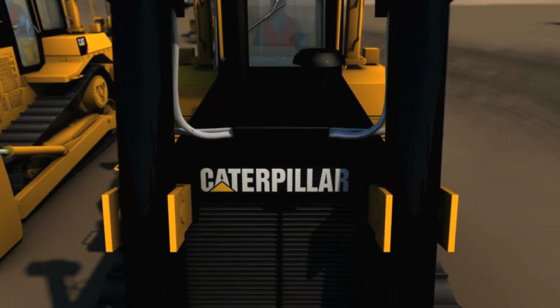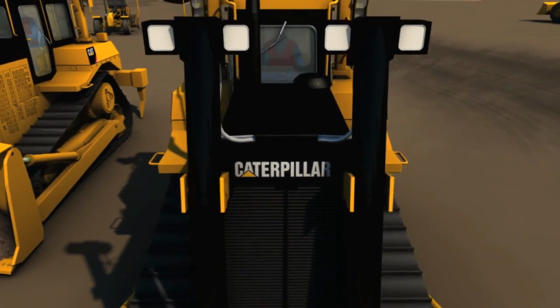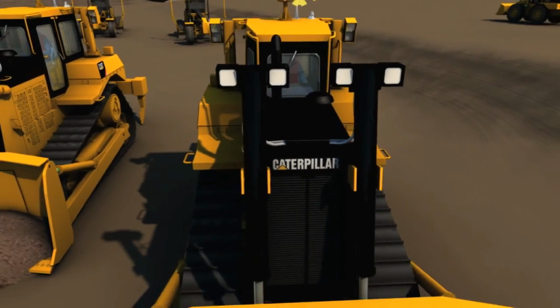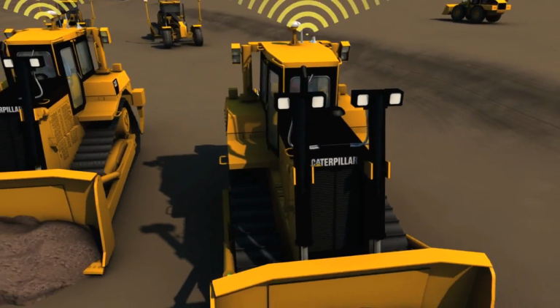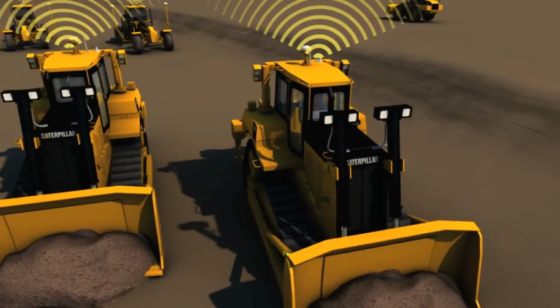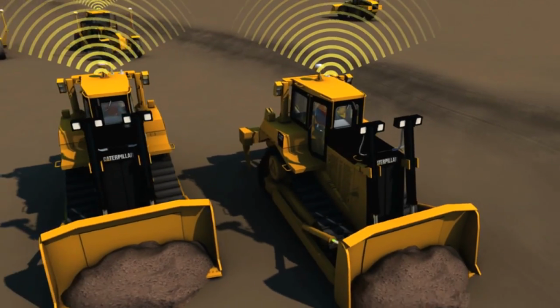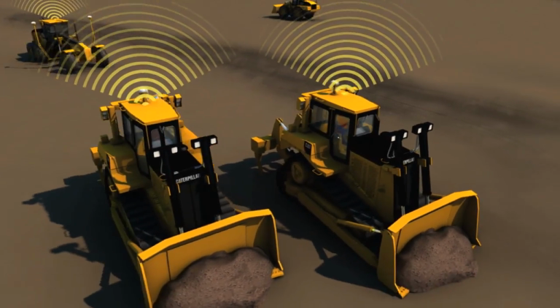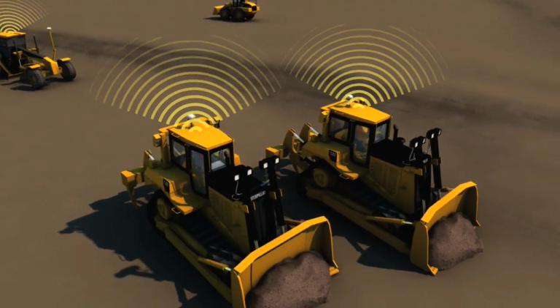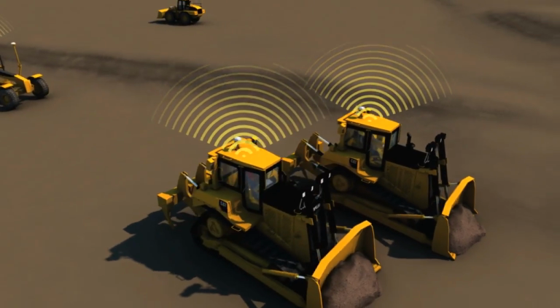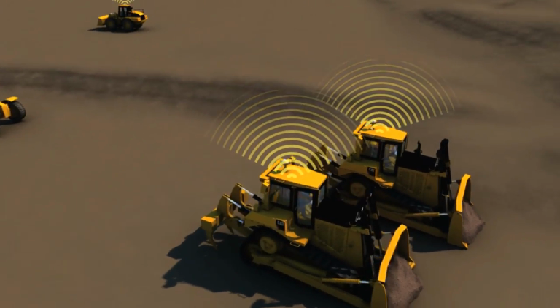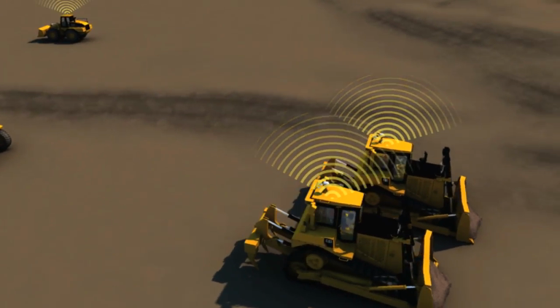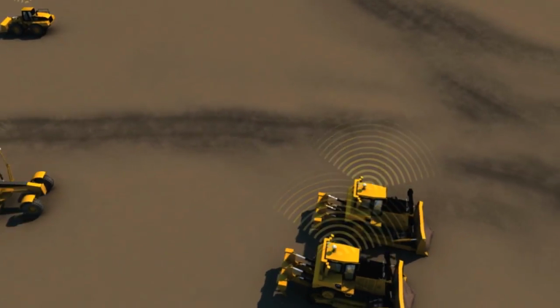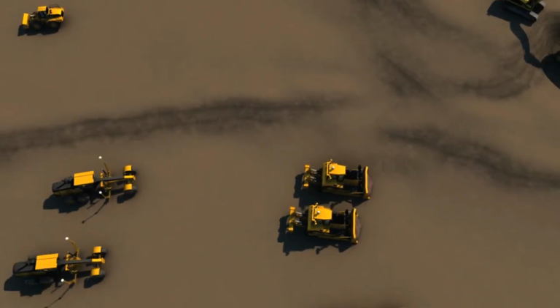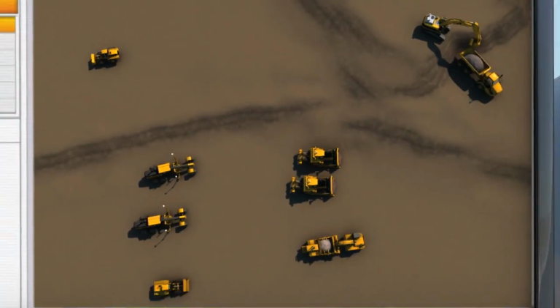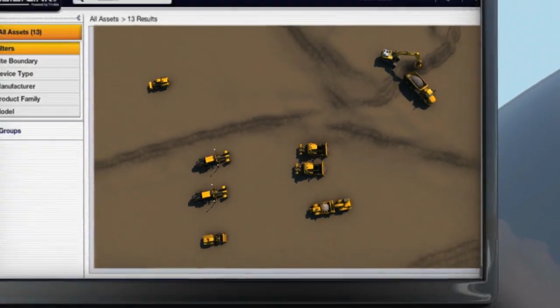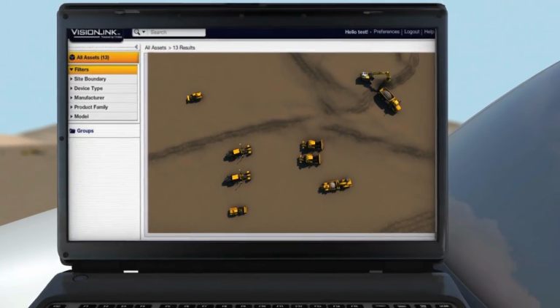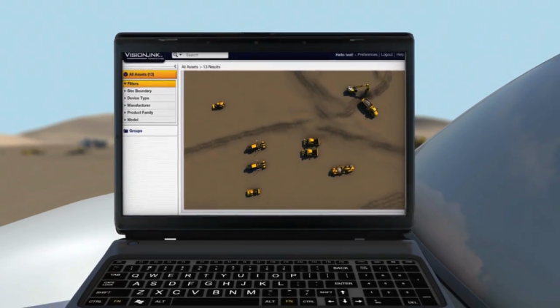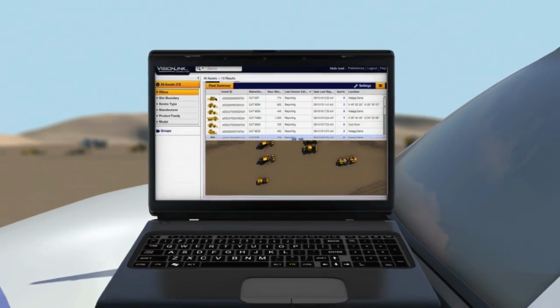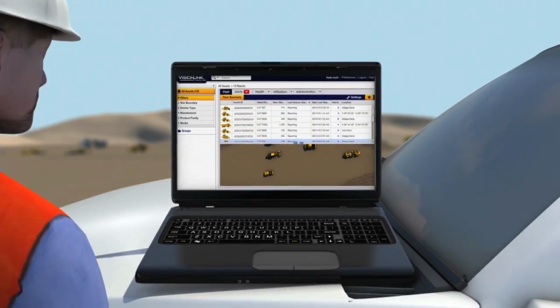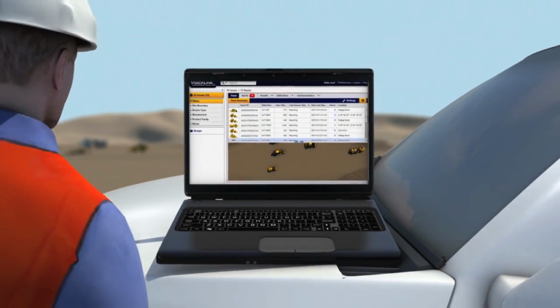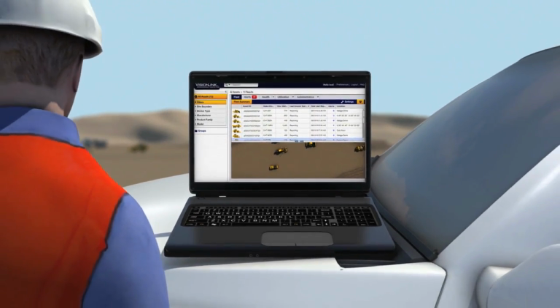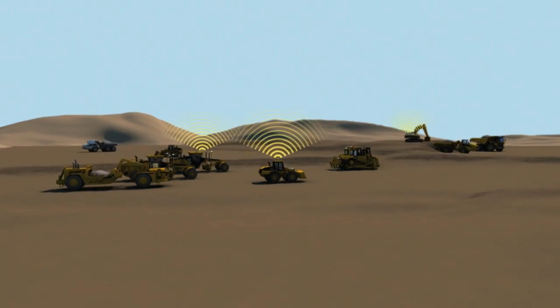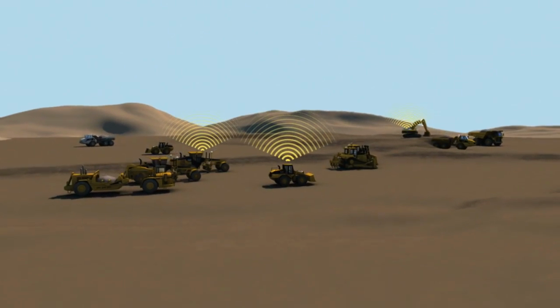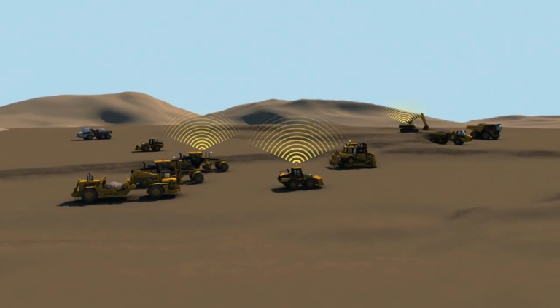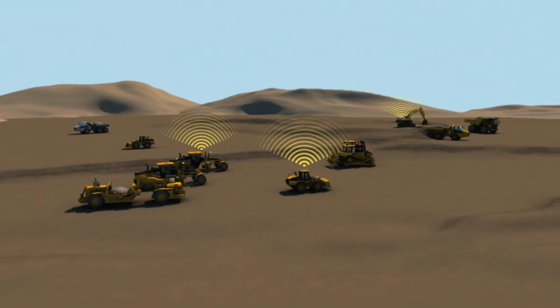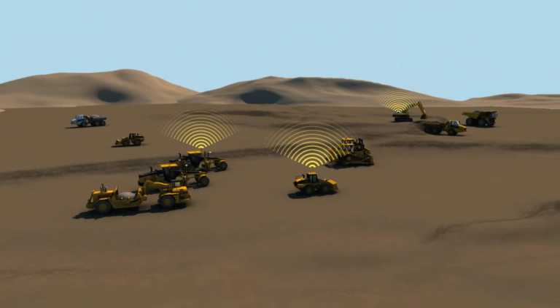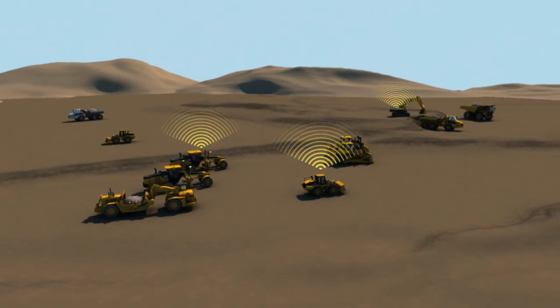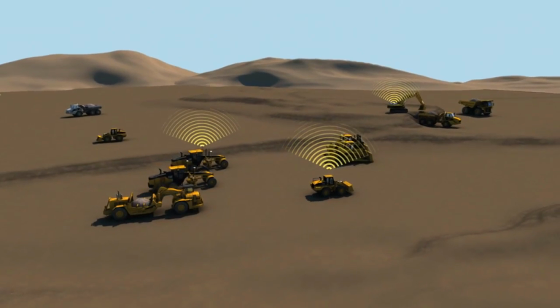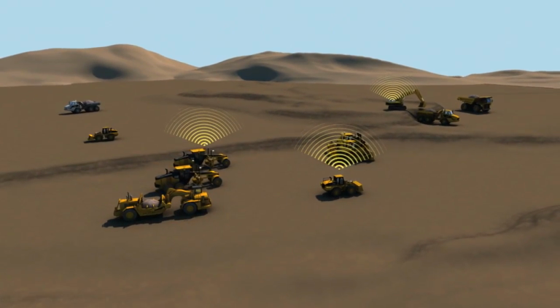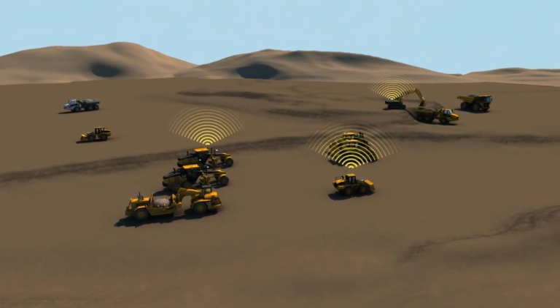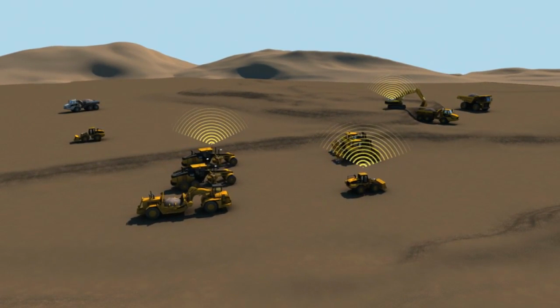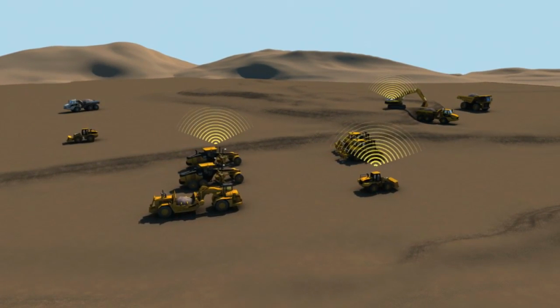Do you know CAT Product Link? Robust hardware, a remarkably intuitive web-based interface, satellite and cellular coverage, and designed for mixed-fleet use. What you know matters.